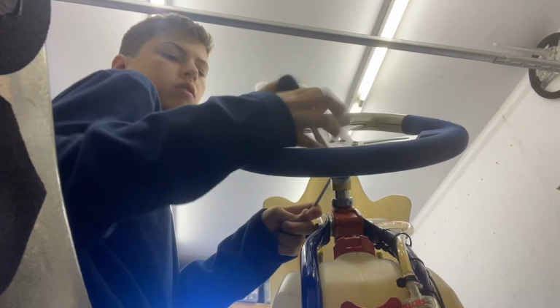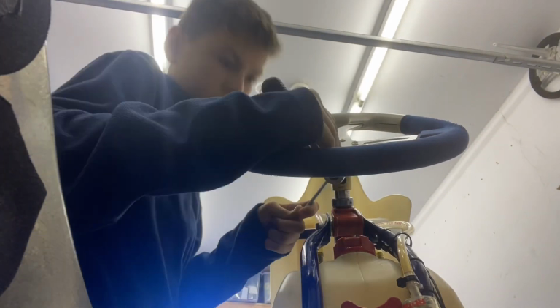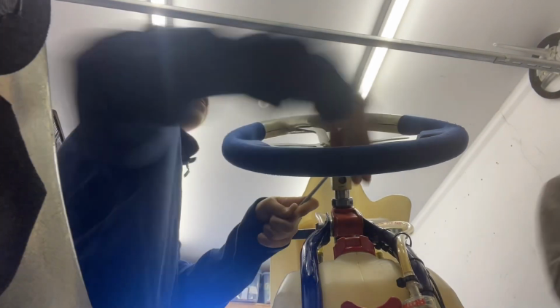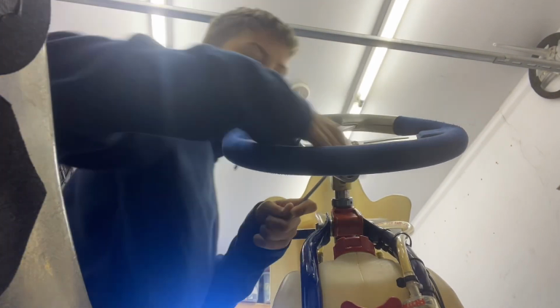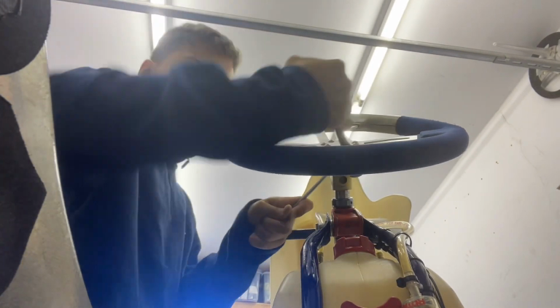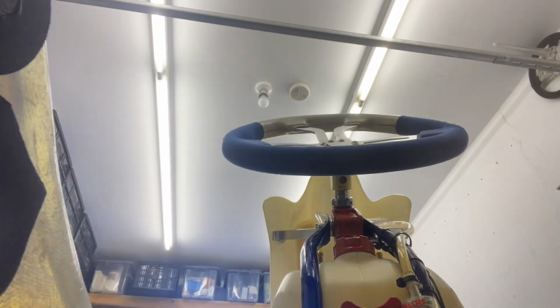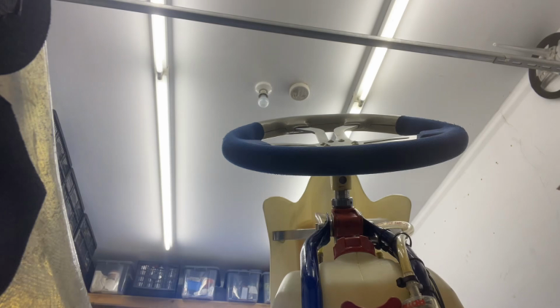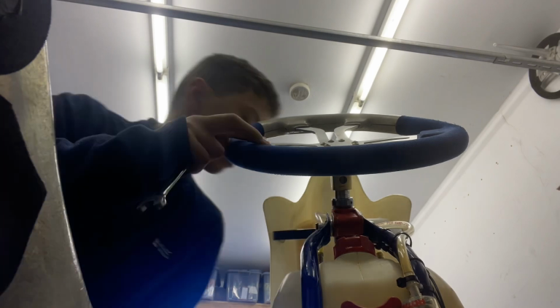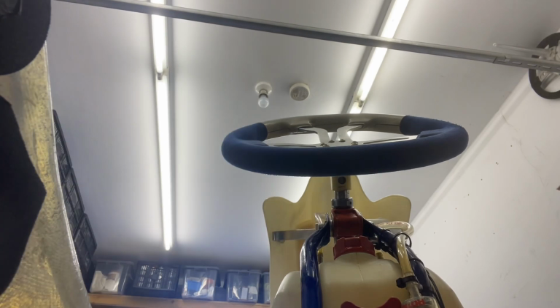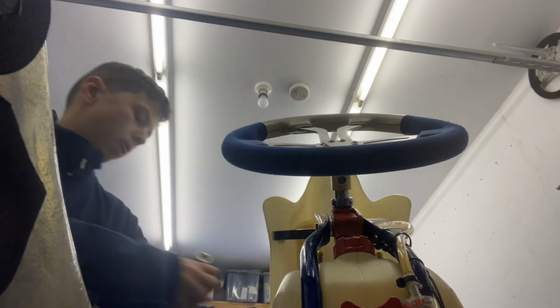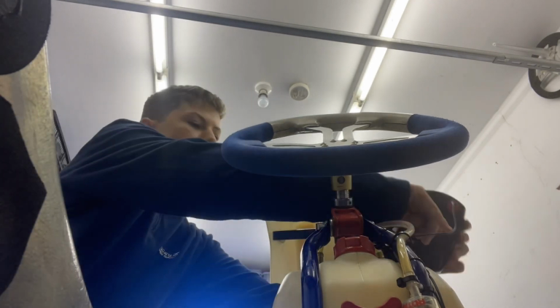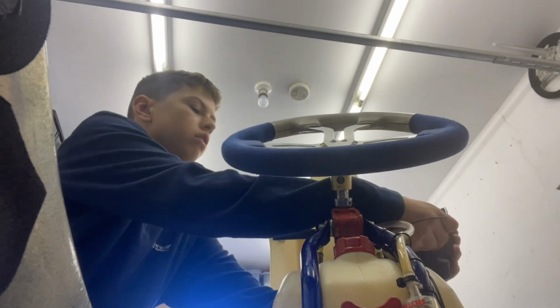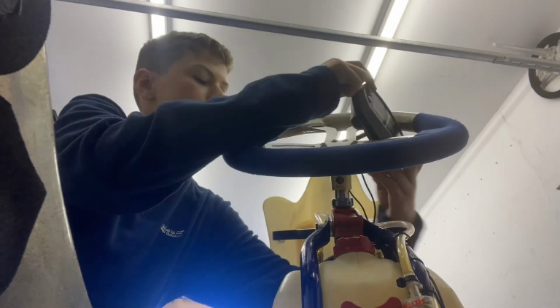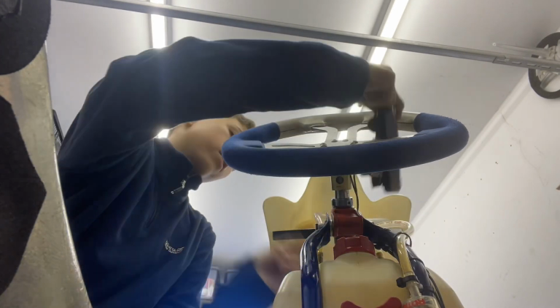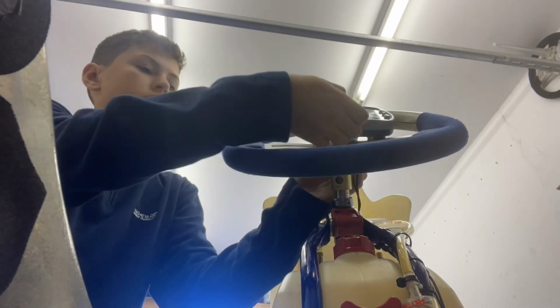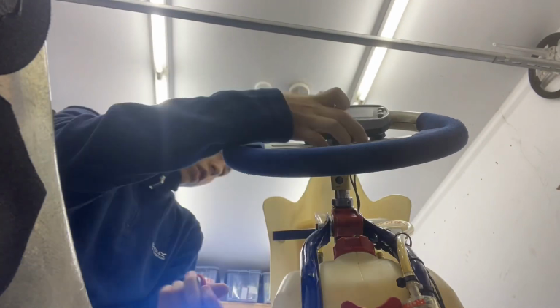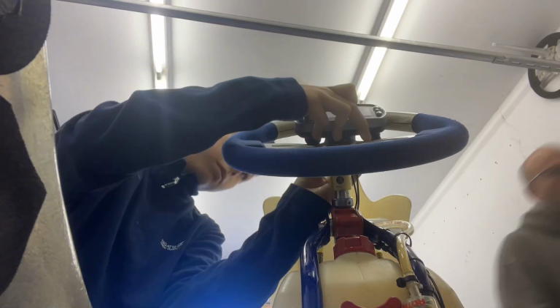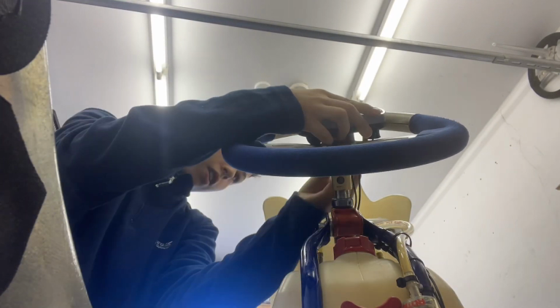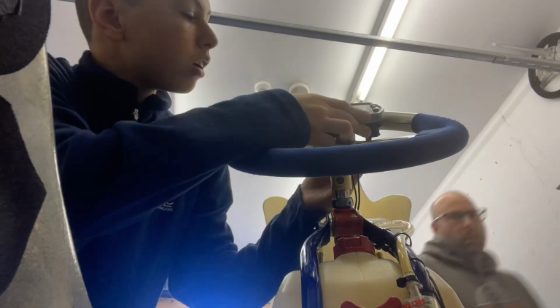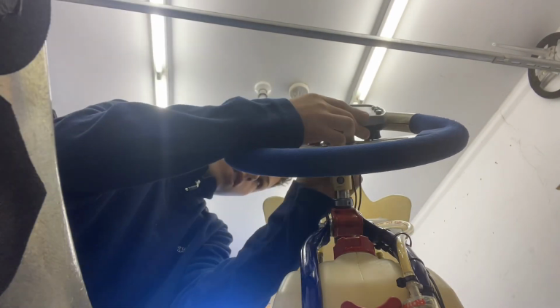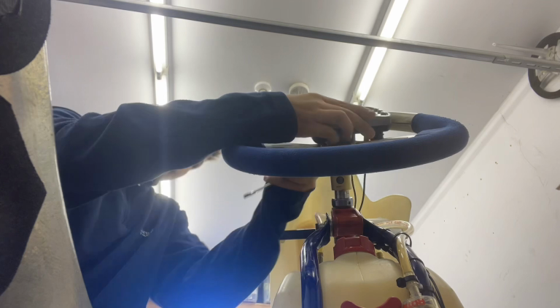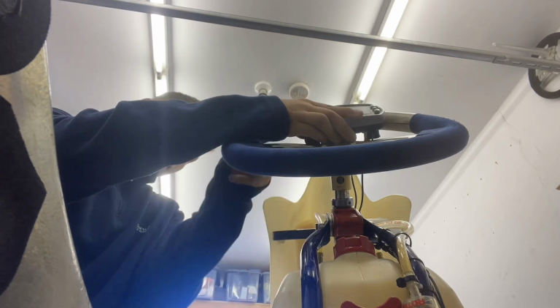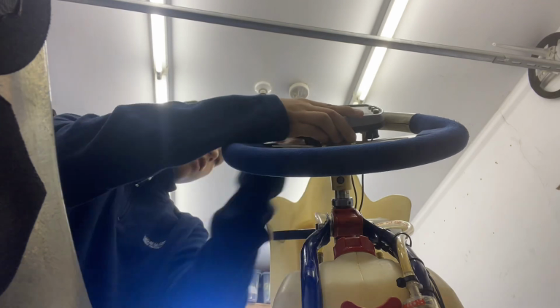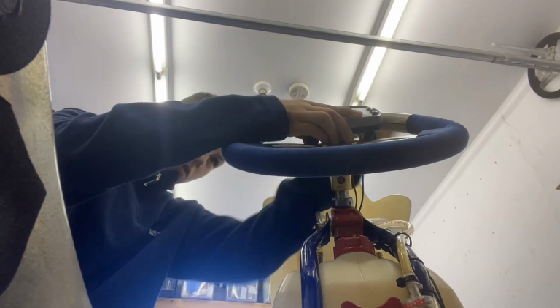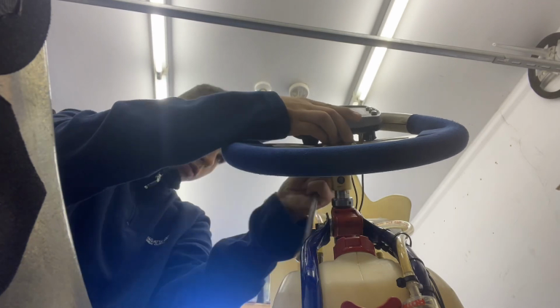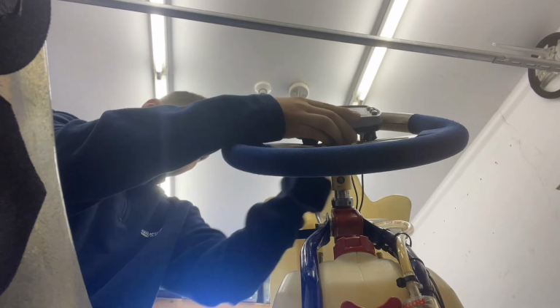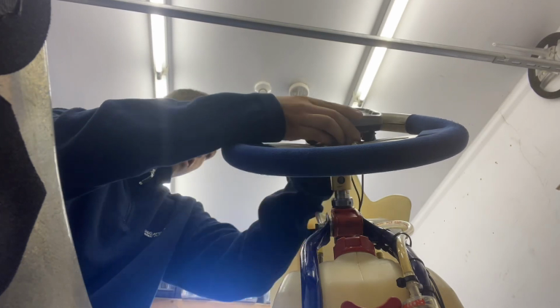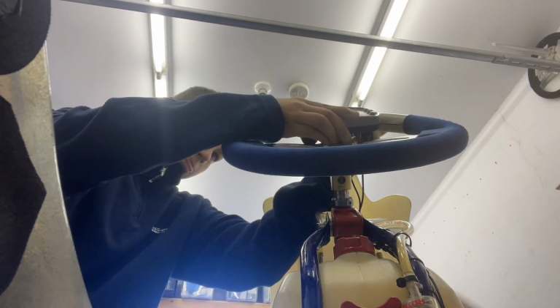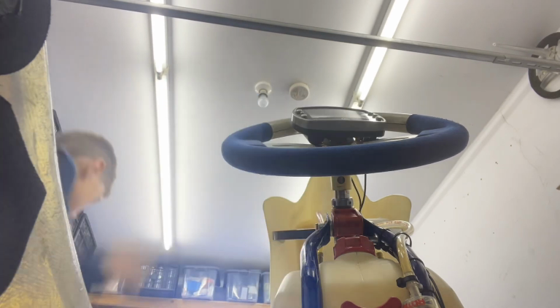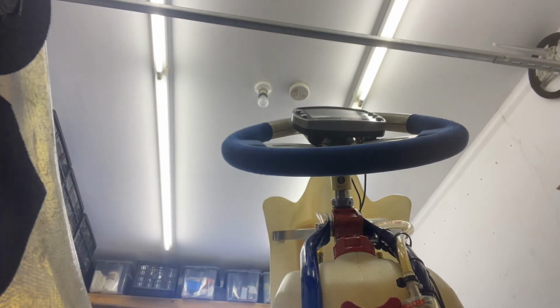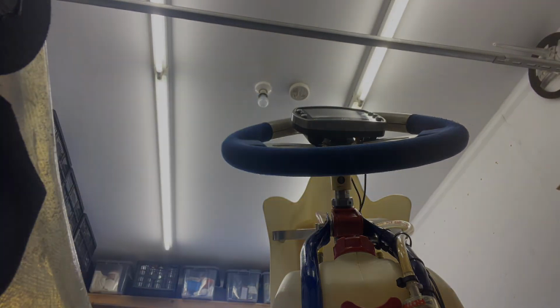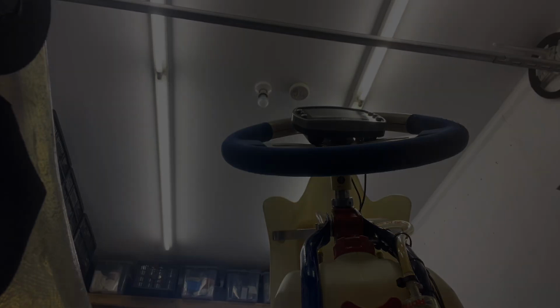Then I put the lap timer on after. The lap timer was really hard to get on because I could not get it straight. But after a little while we managed to get it put on correctly and all good.